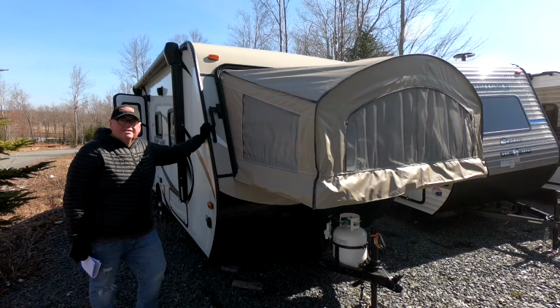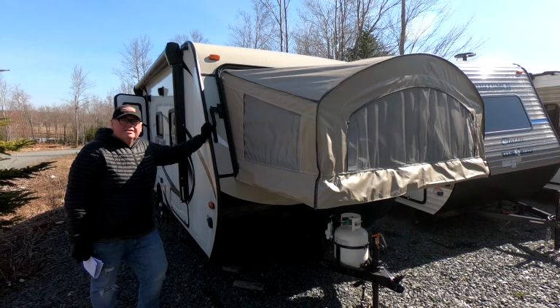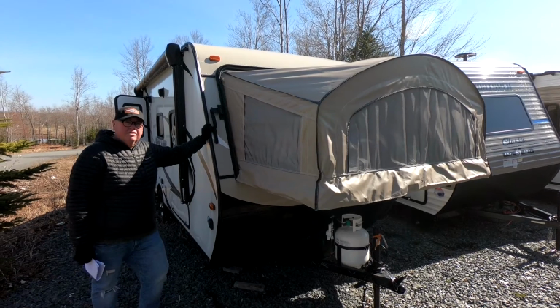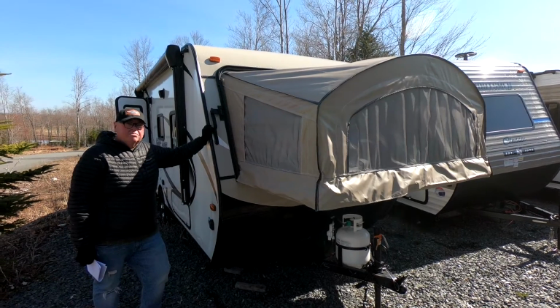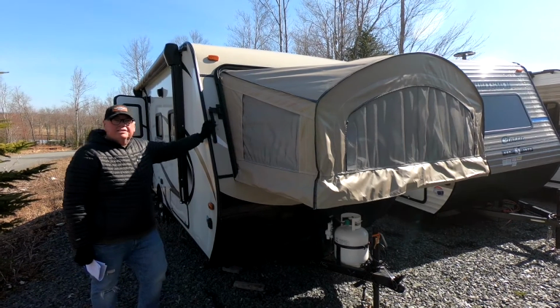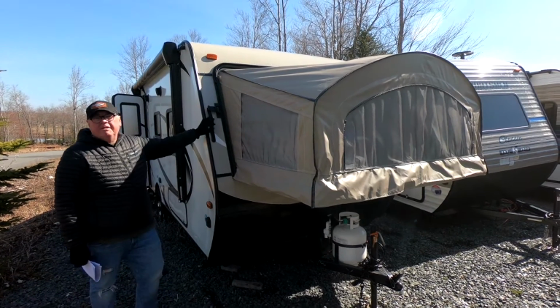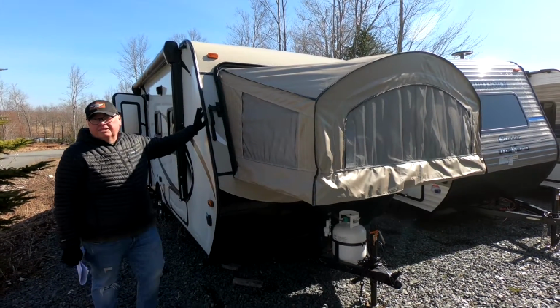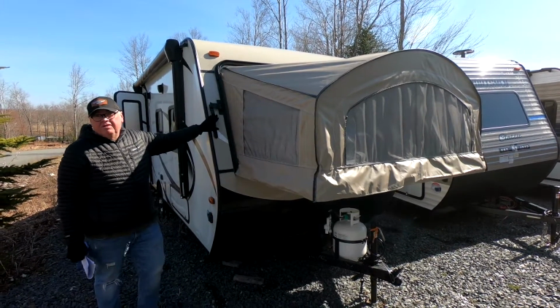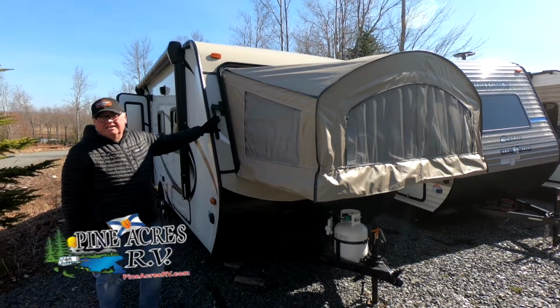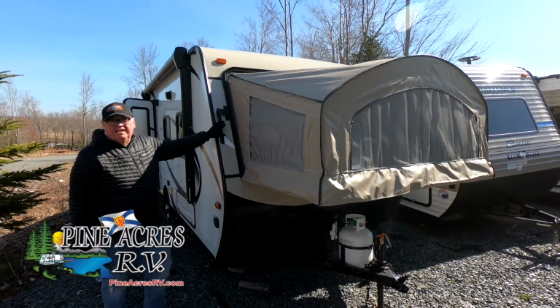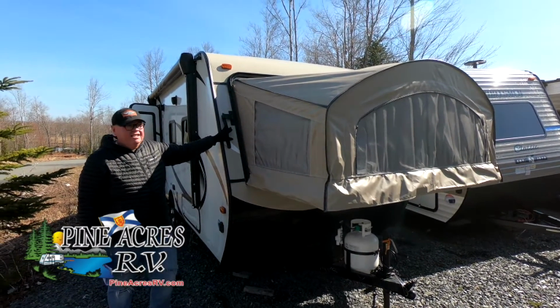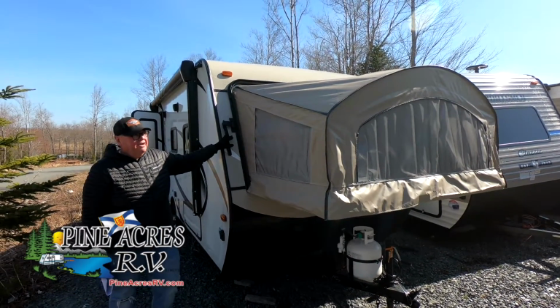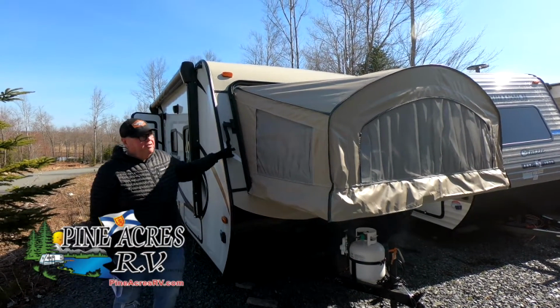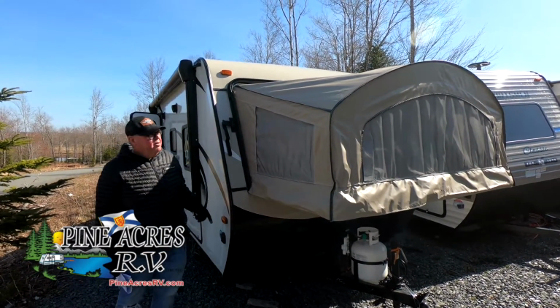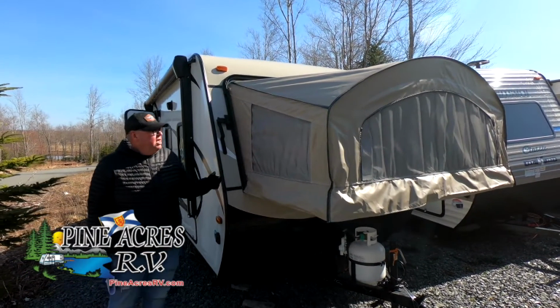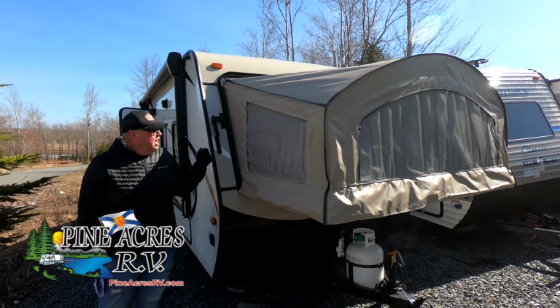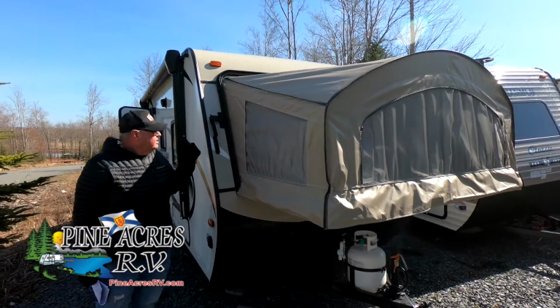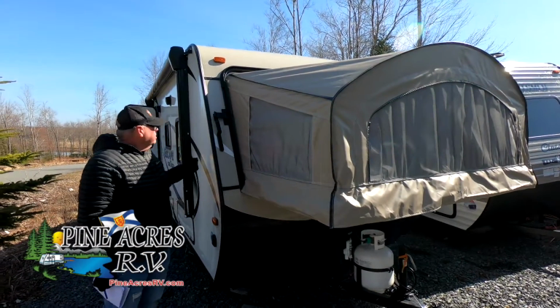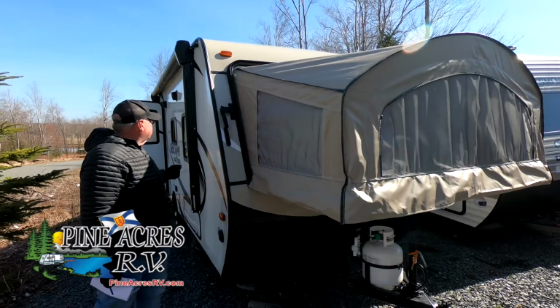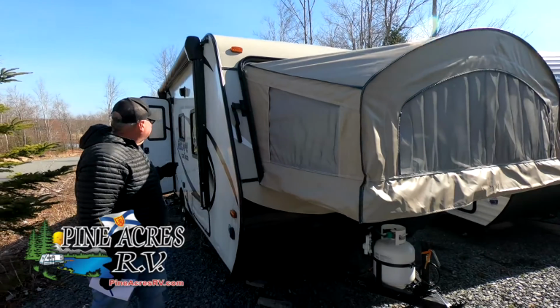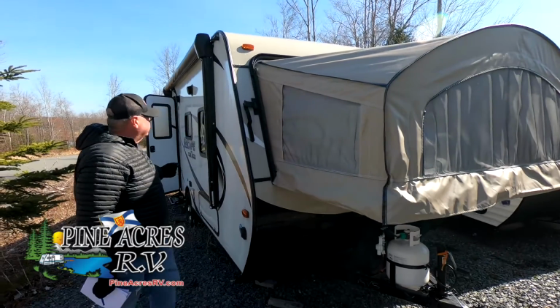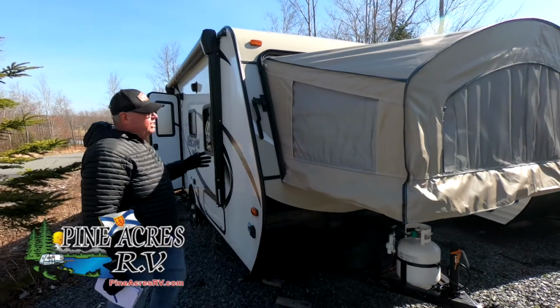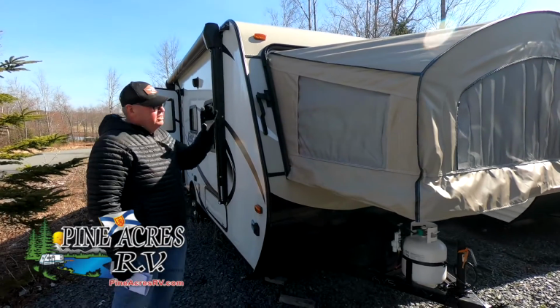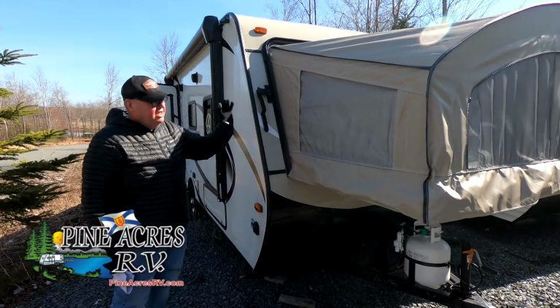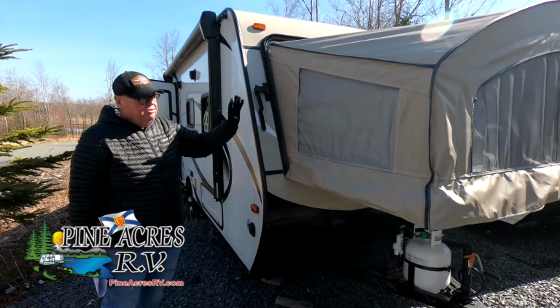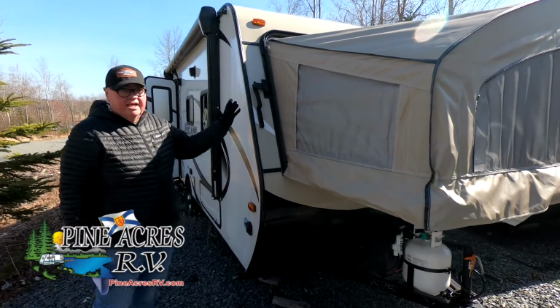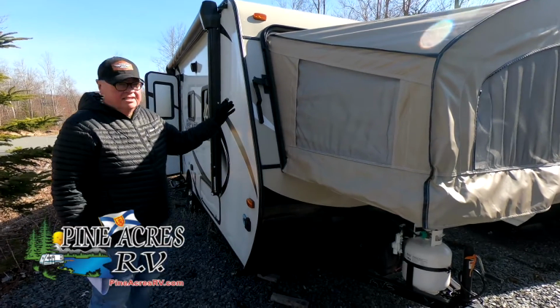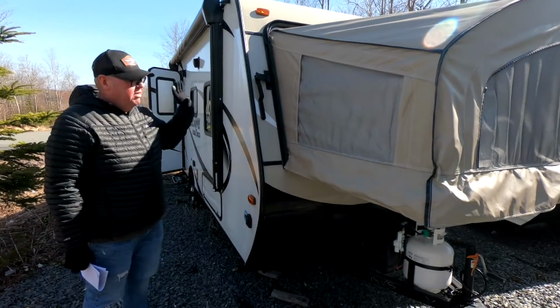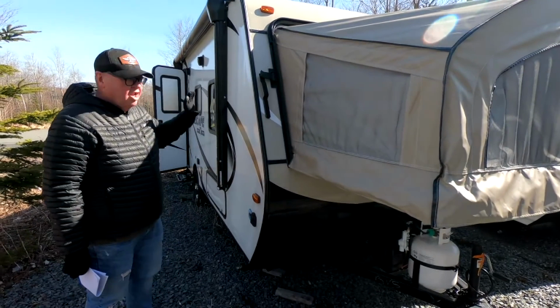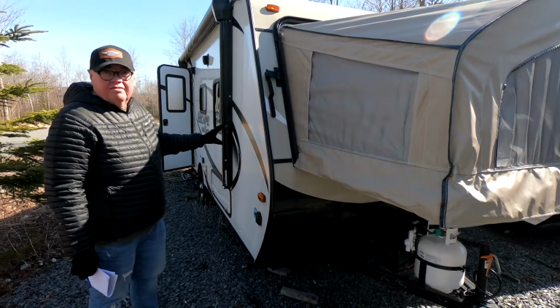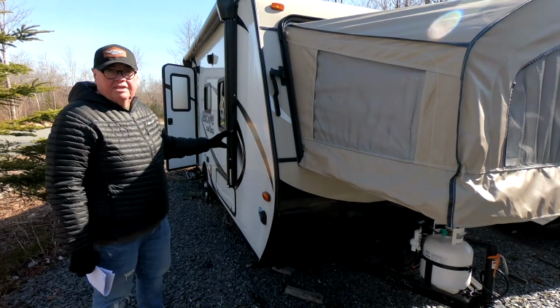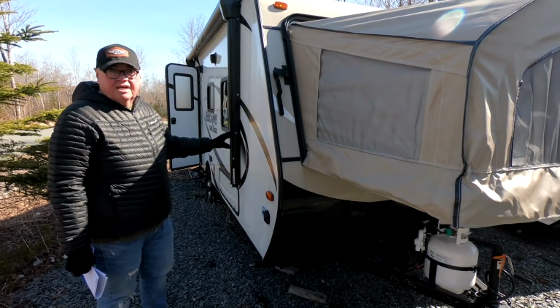So here's the Spree Escape. It's a 2019 leftover. It's a 160 RBT. It has two tent ends and a lot of room inside.